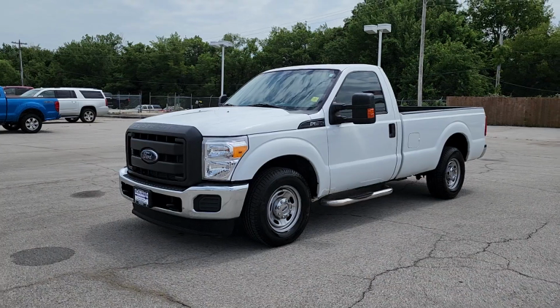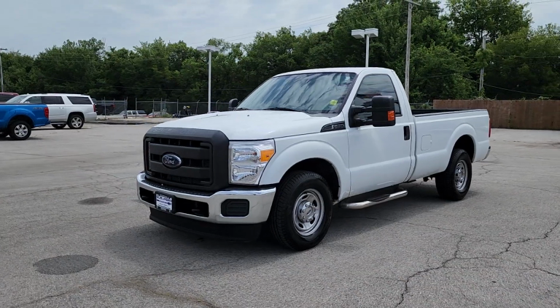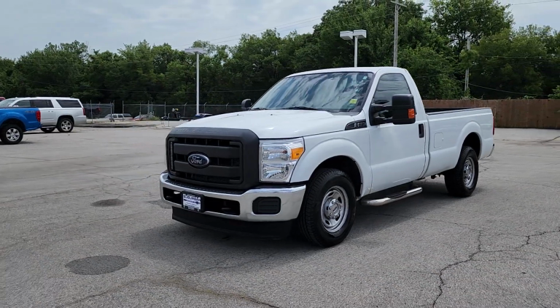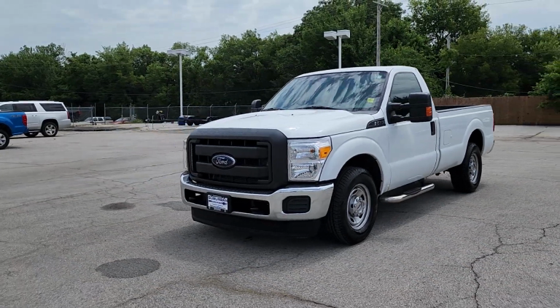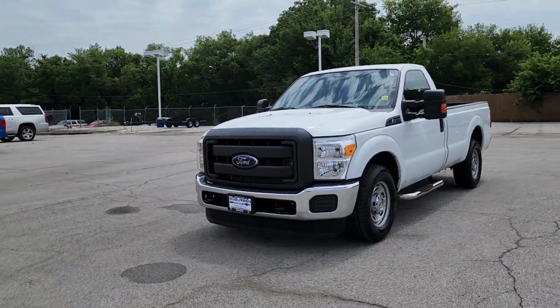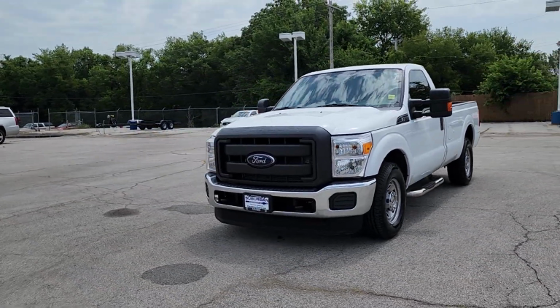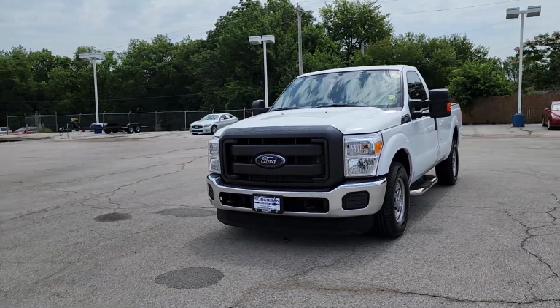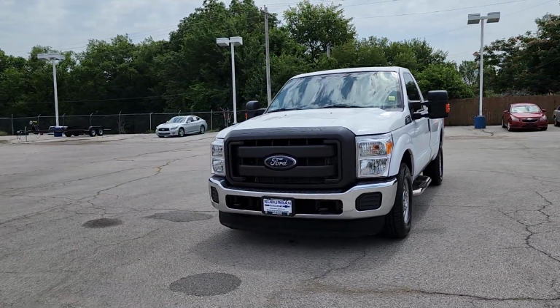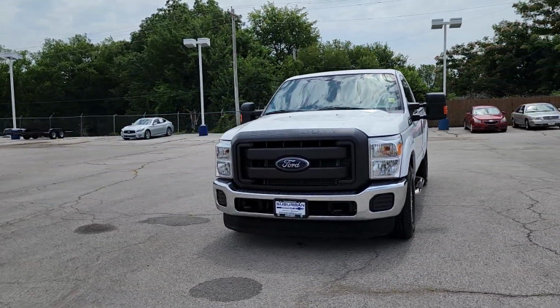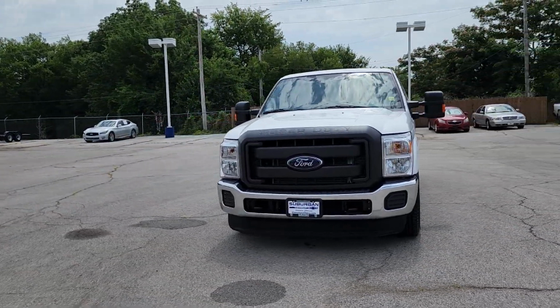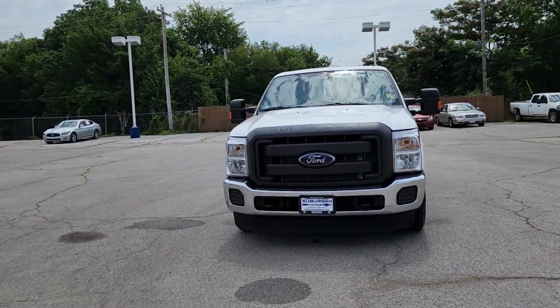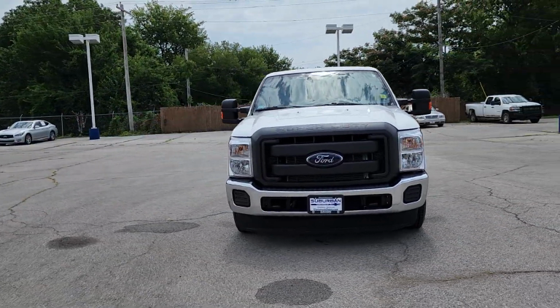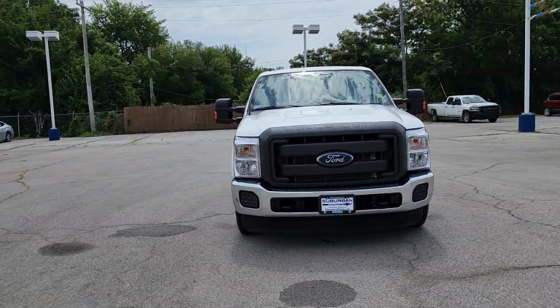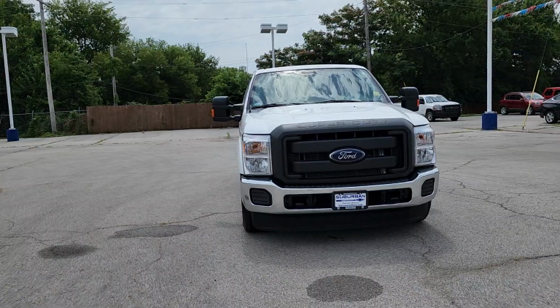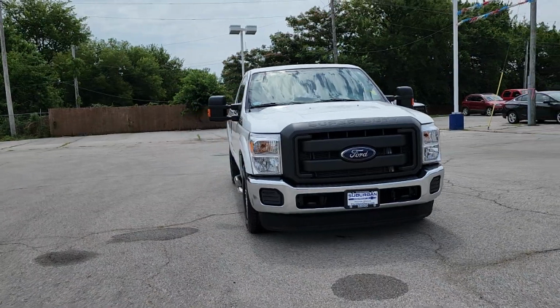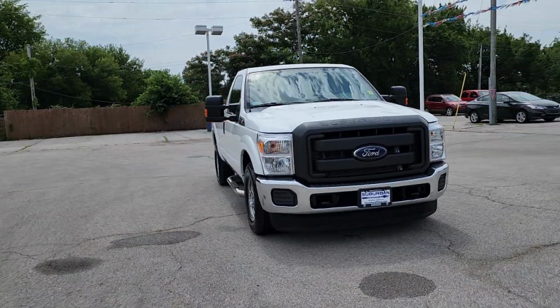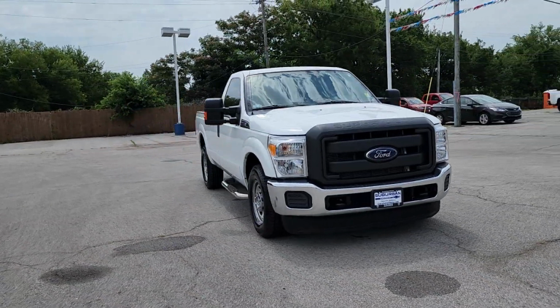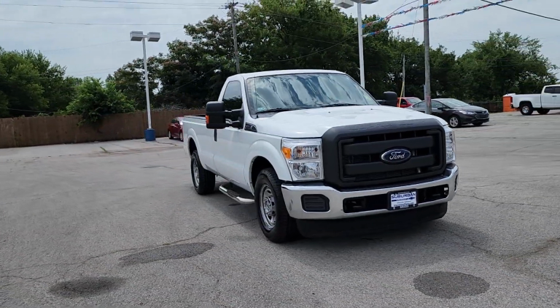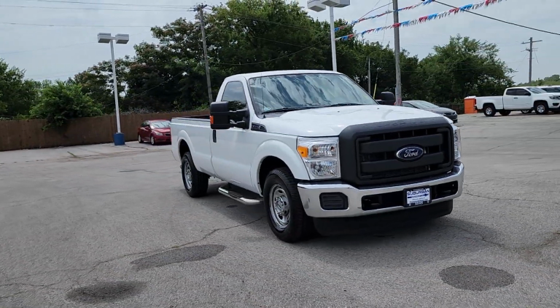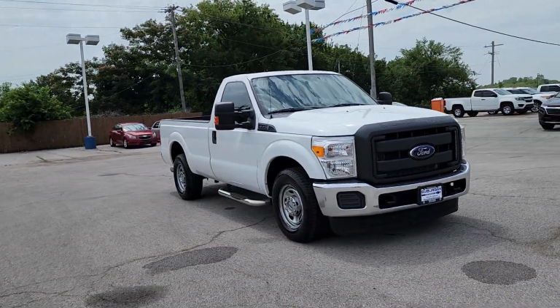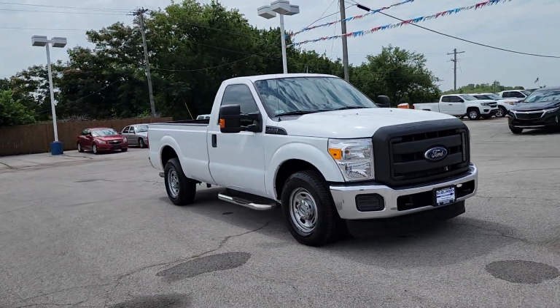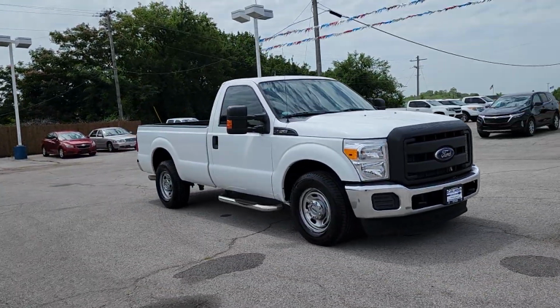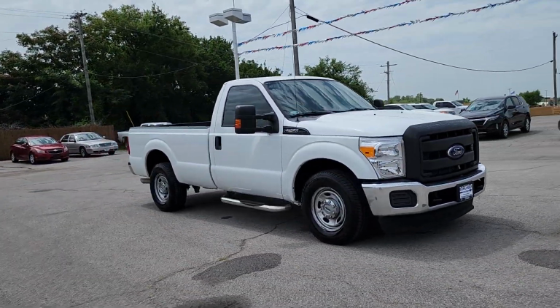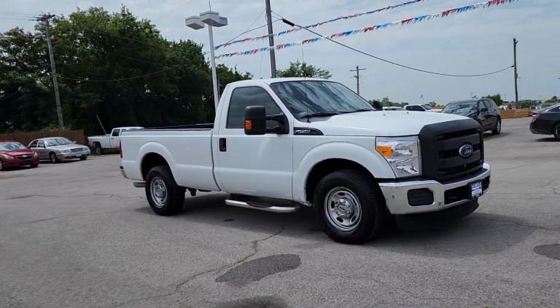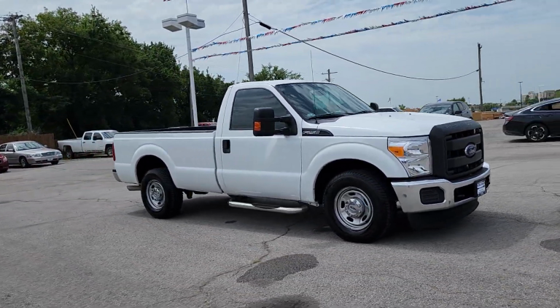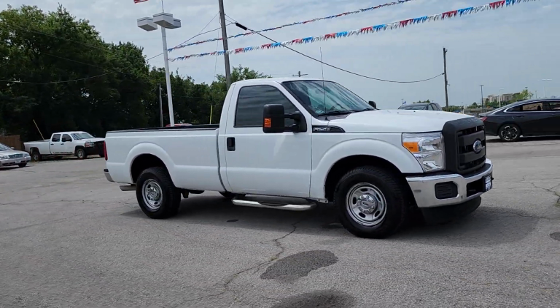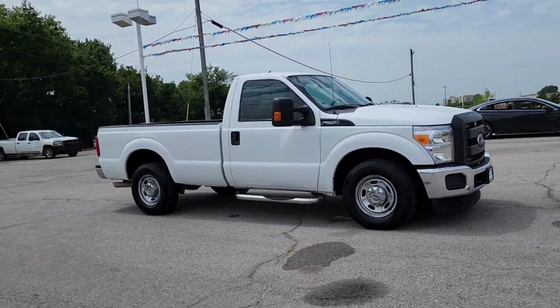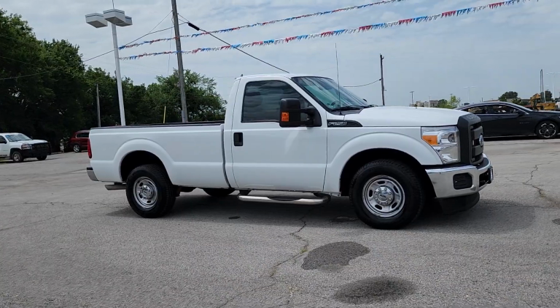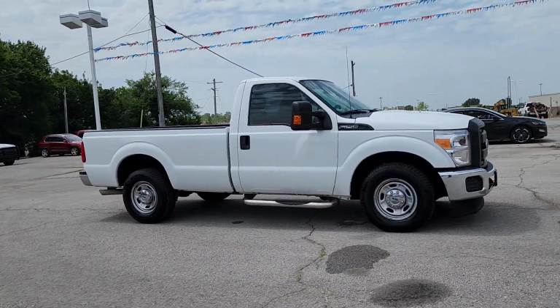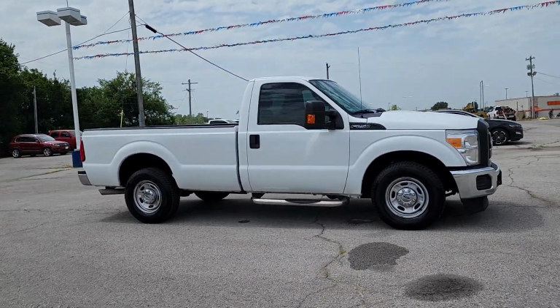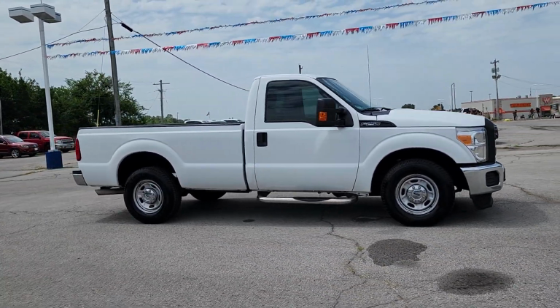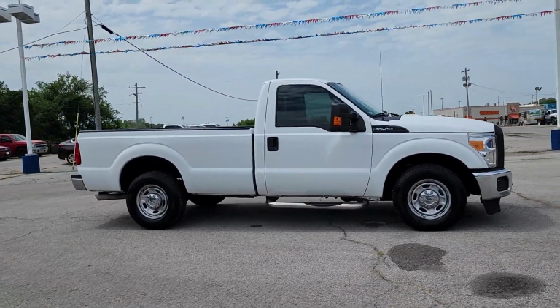Introducing the 2015 Ford F-250. With less than 70,000 miles on the odometer, this vehicle stands out from the rest. If you're going to do it, do it right.